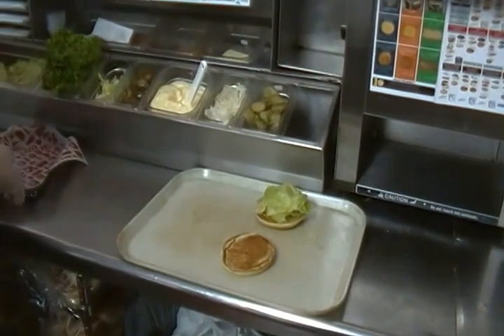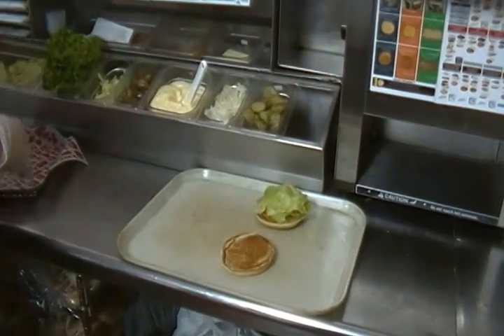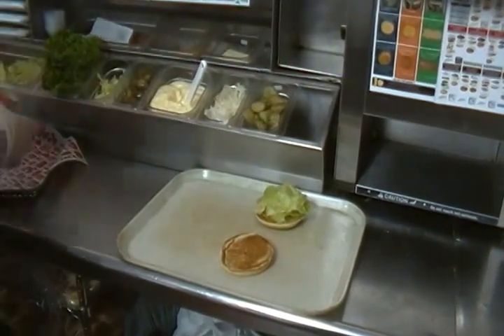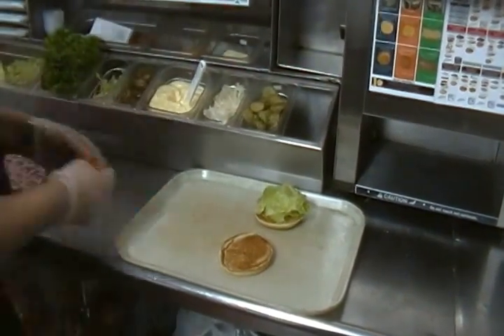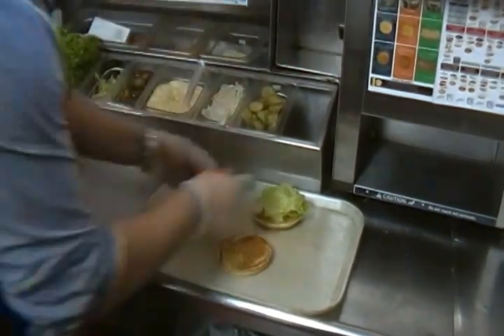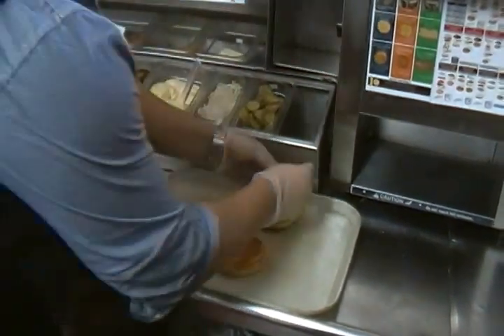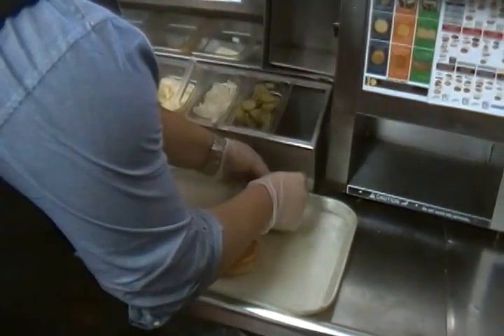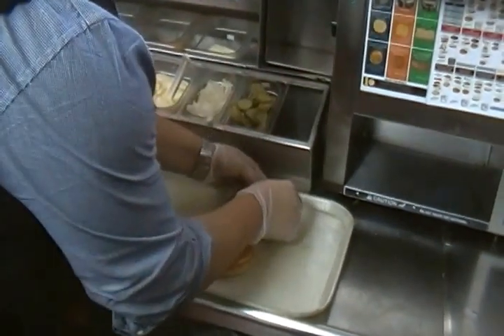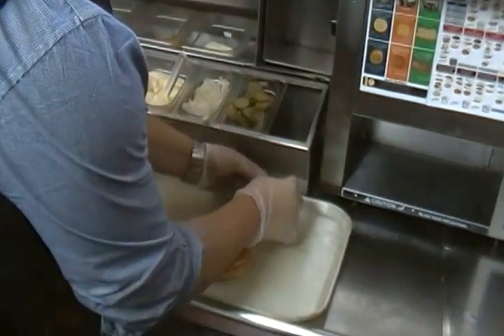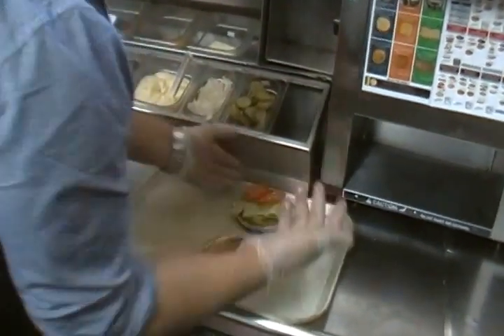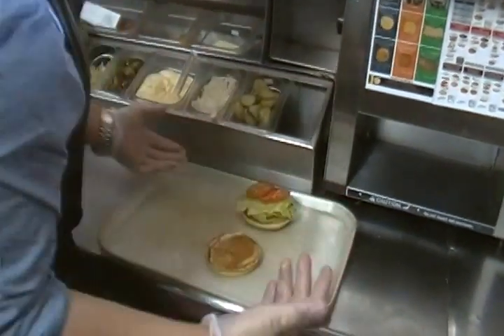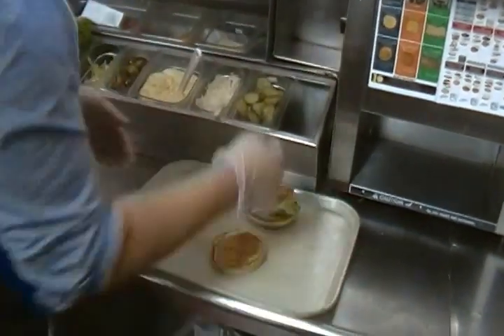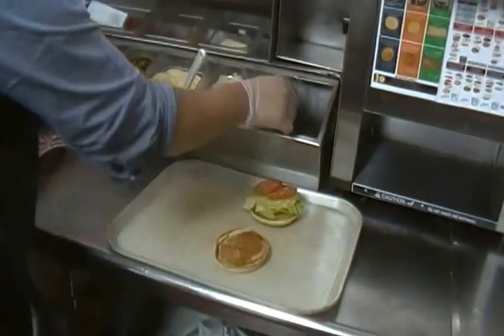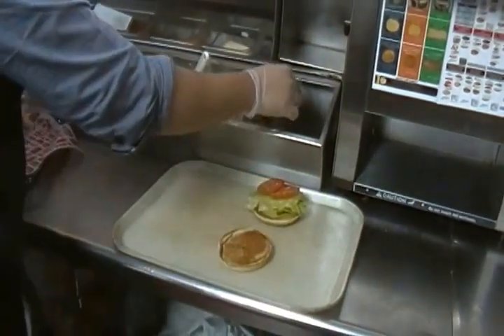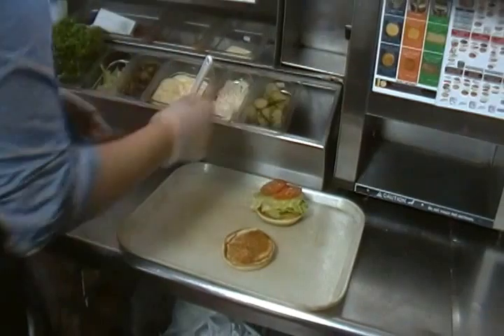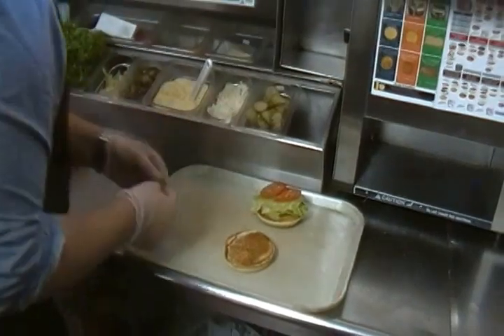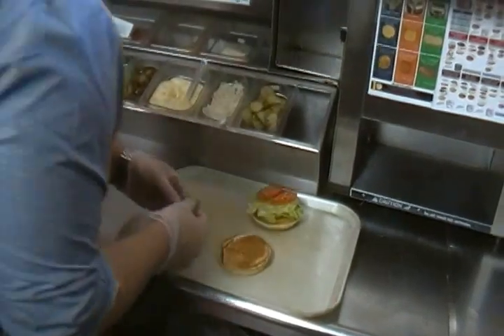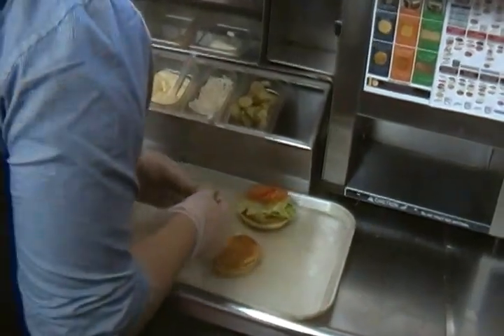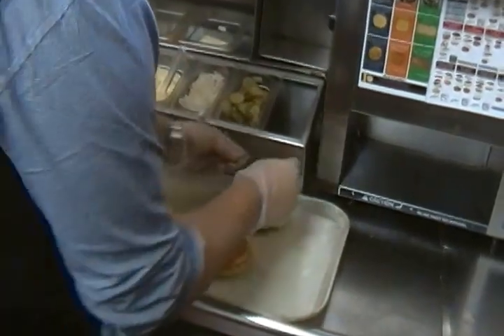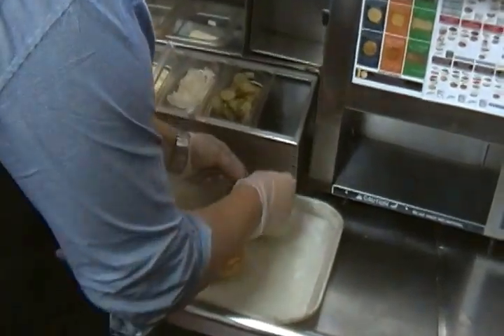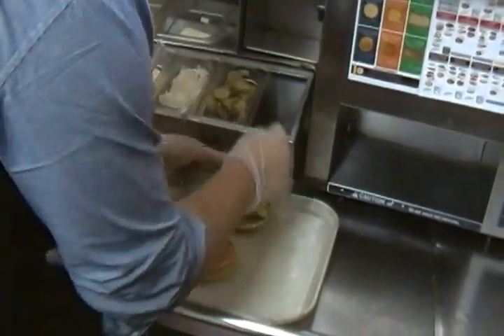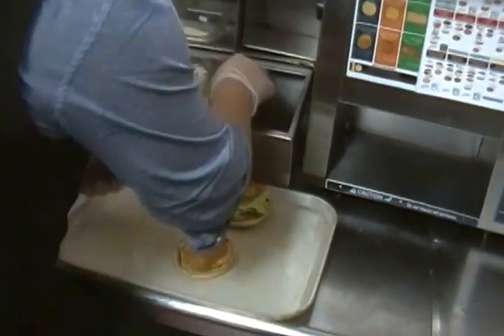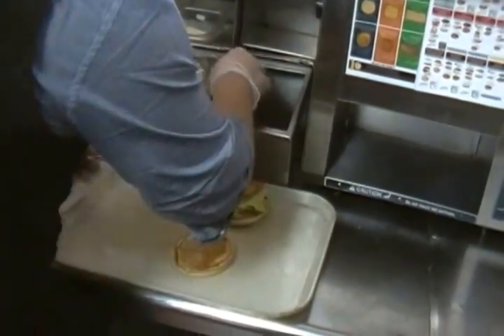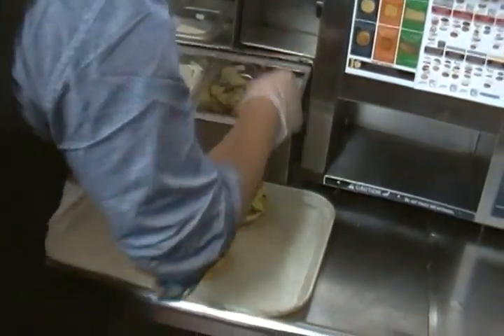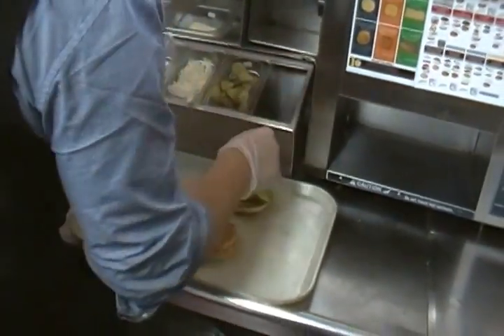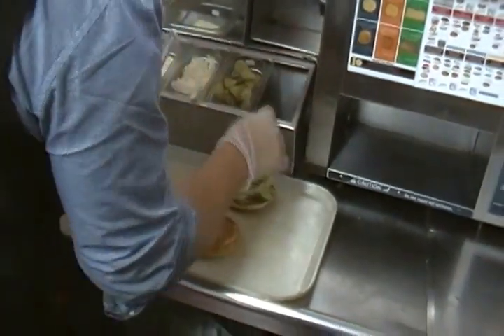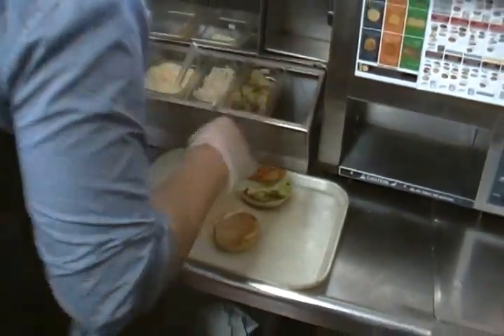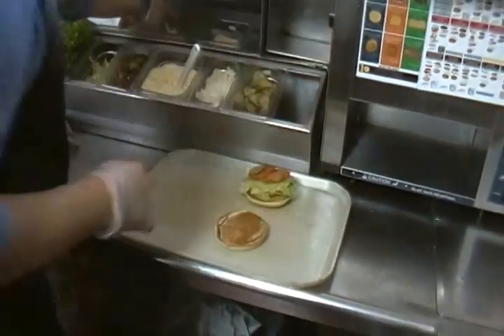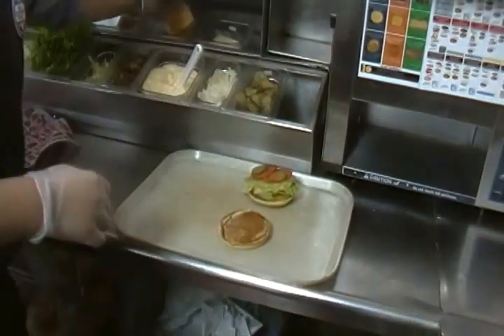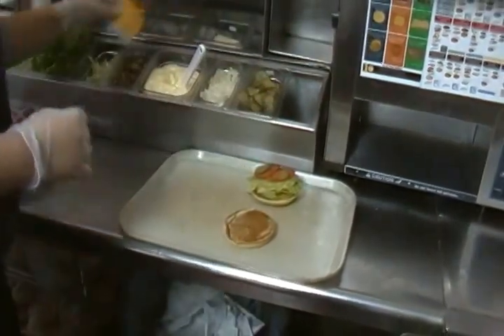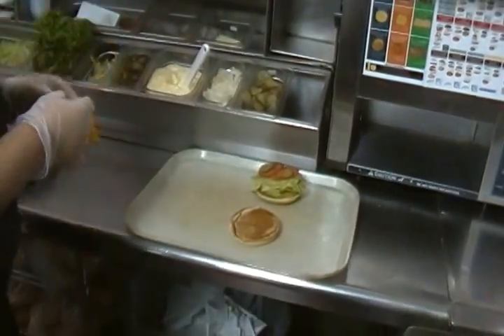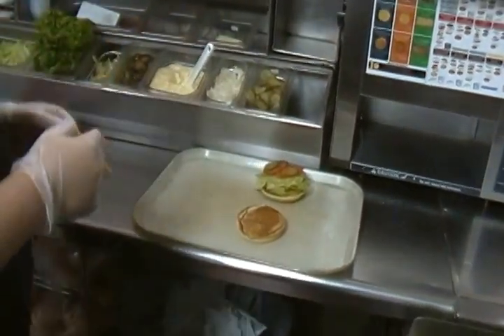Freshly cut tomatoes too. Nothing machine made — everything's done by hand. We don't believe in that. And pickles, we have pickles.